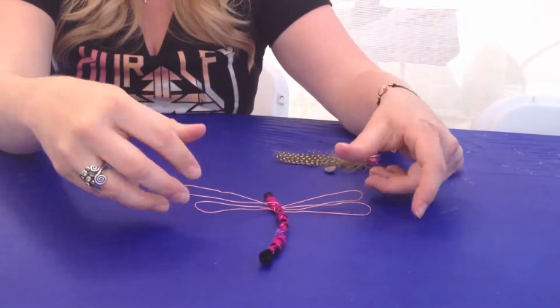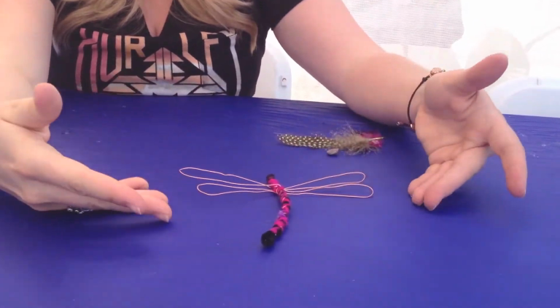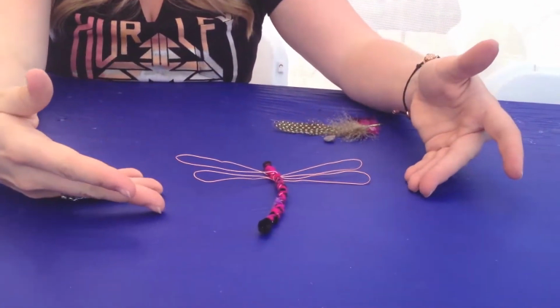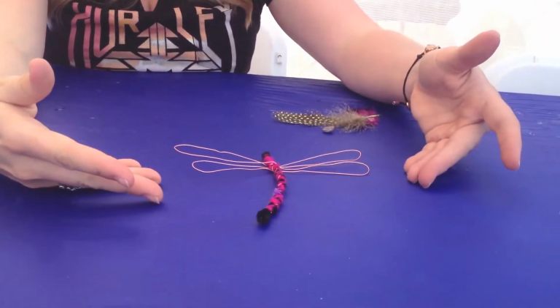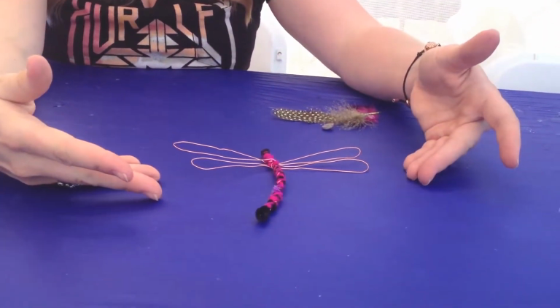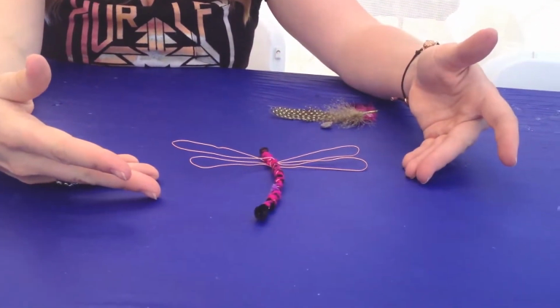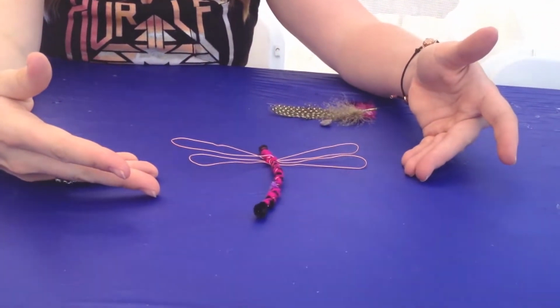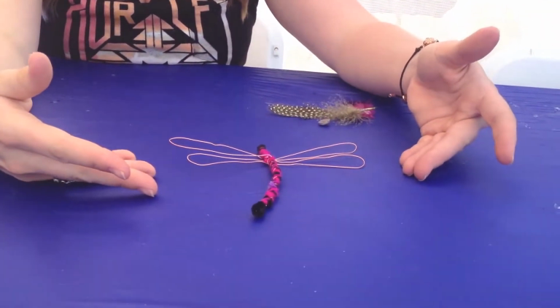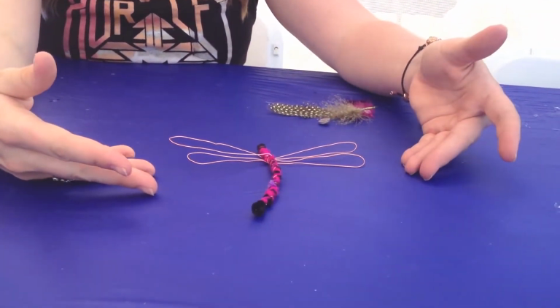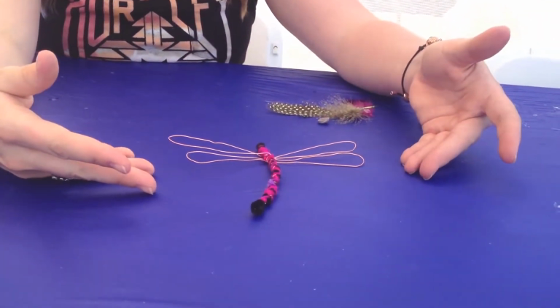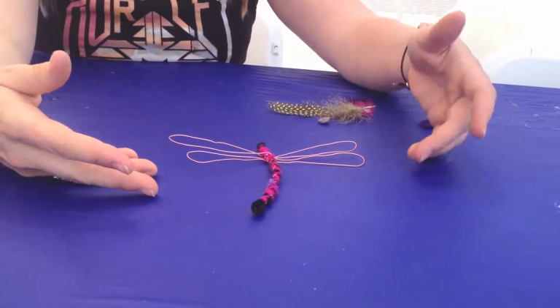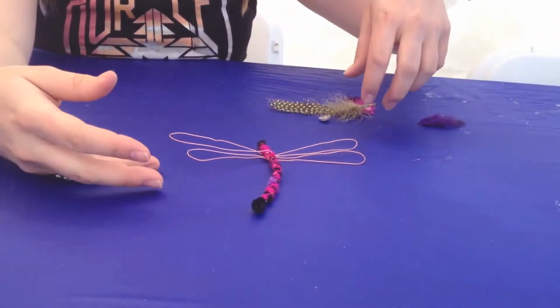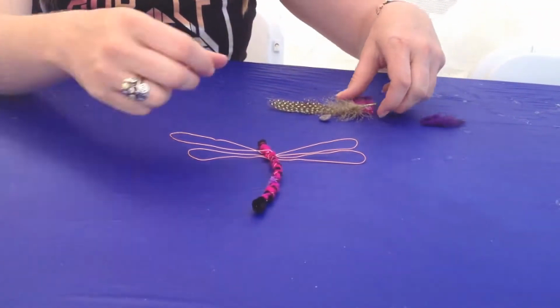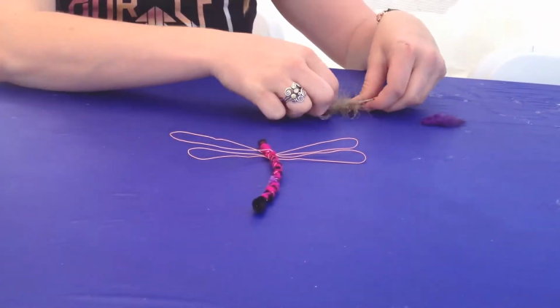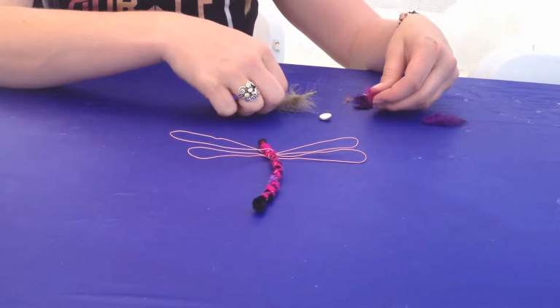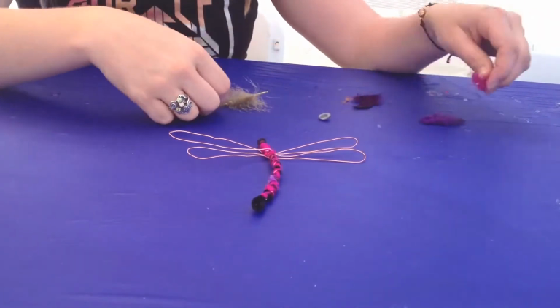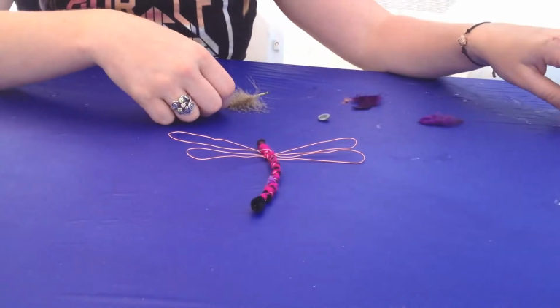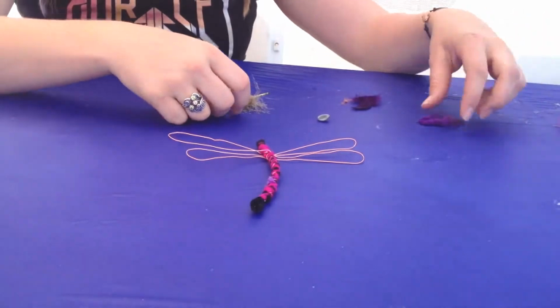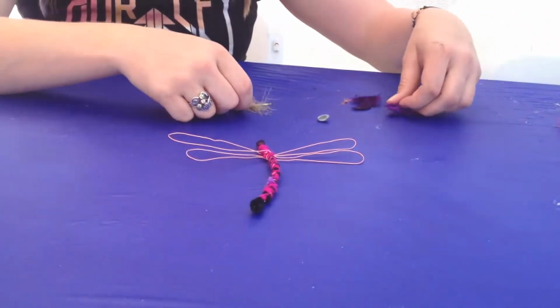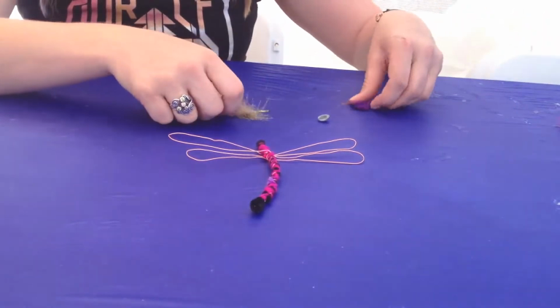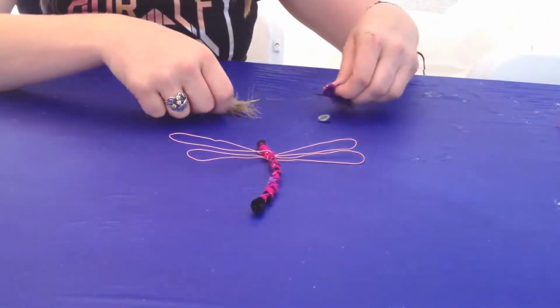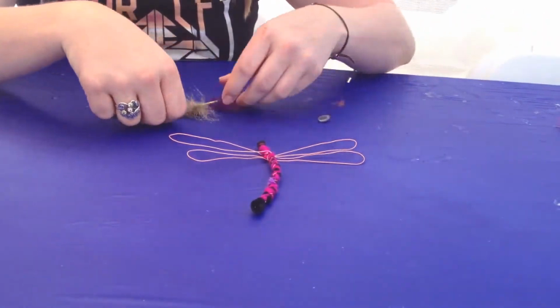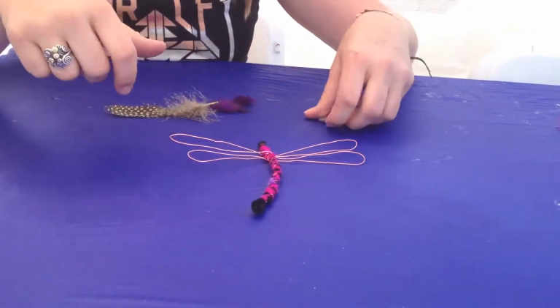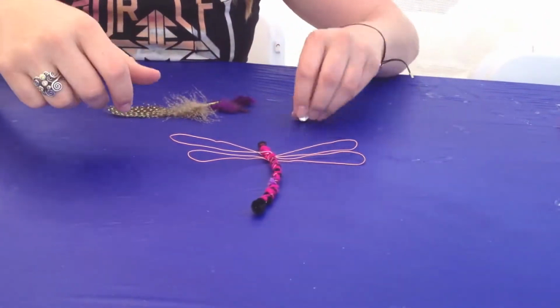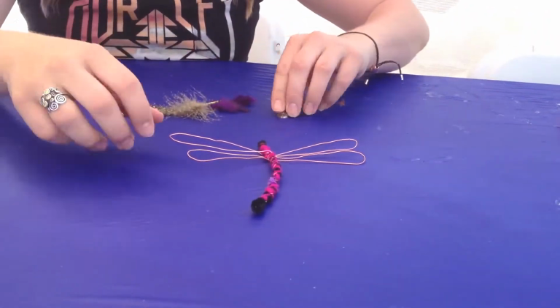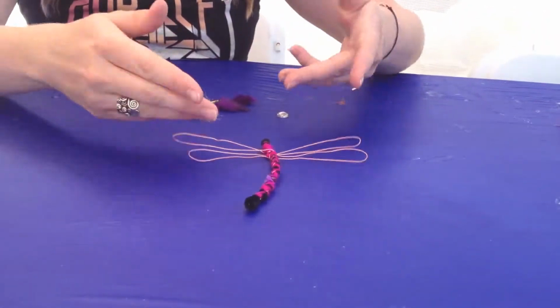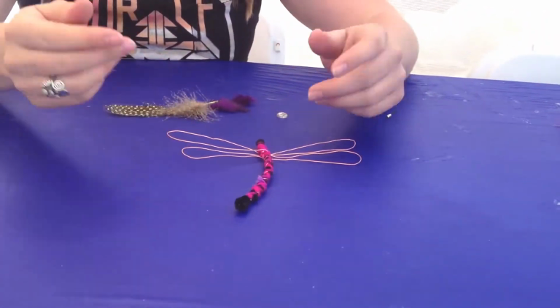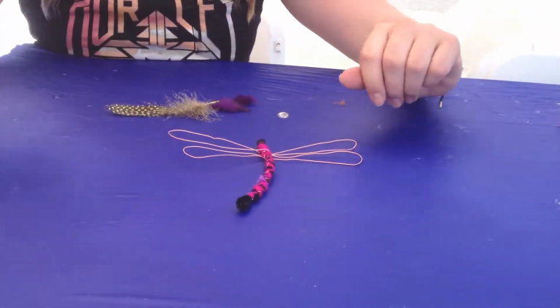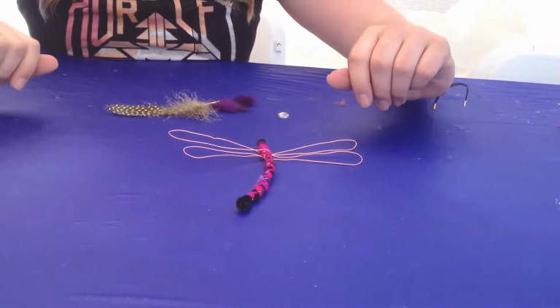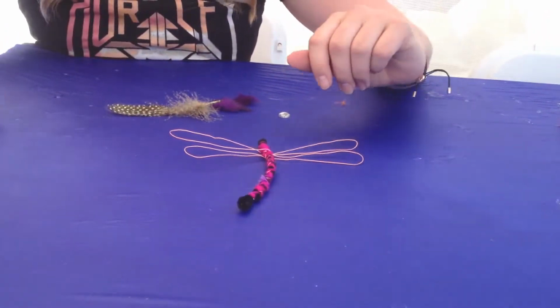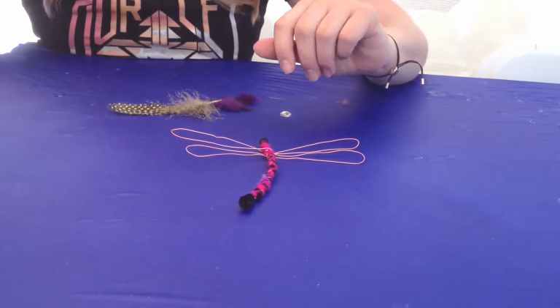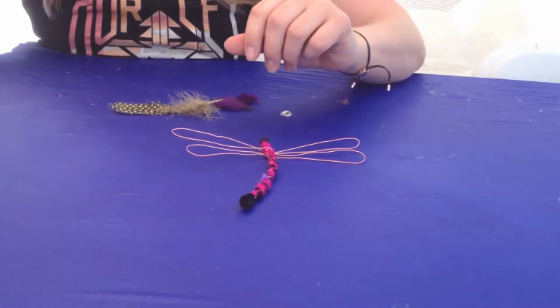Now you have the dragonfly's body and its wings. Next, you're going to take your feathers and your gem and glue them on wherever you like.